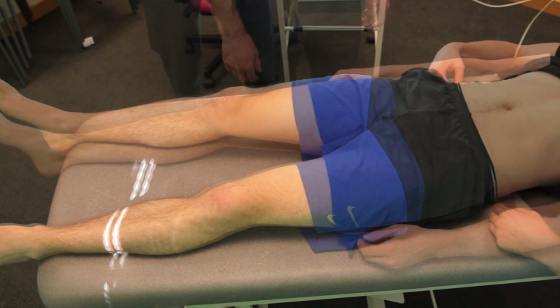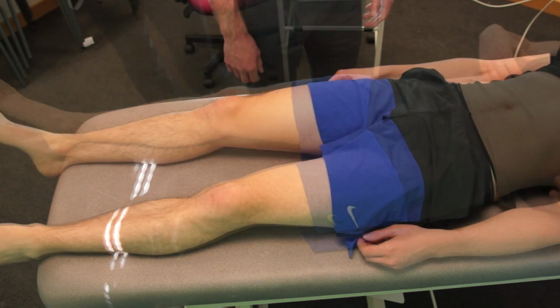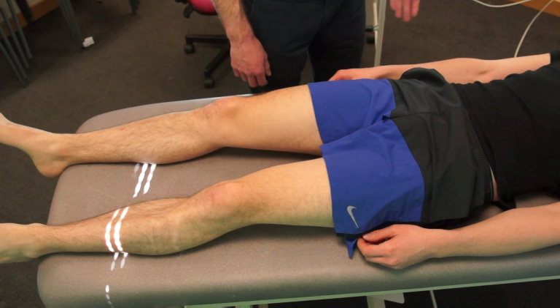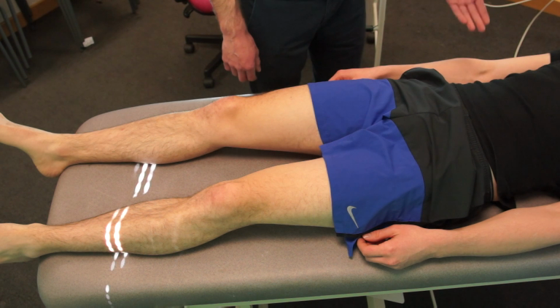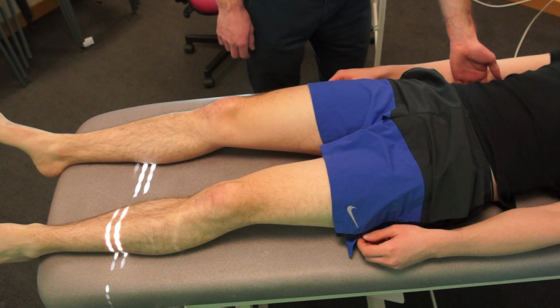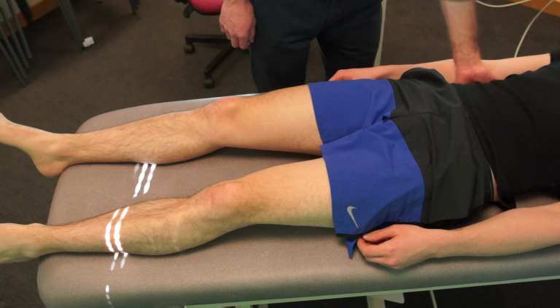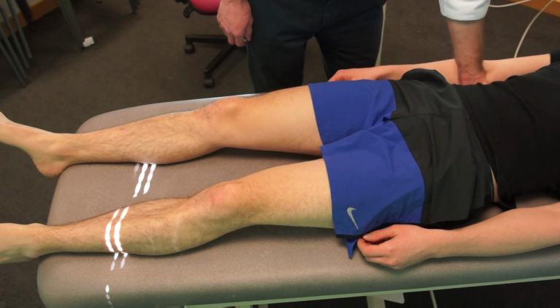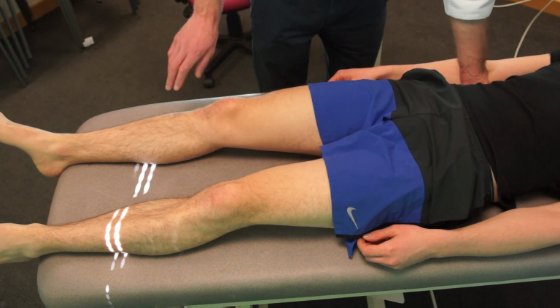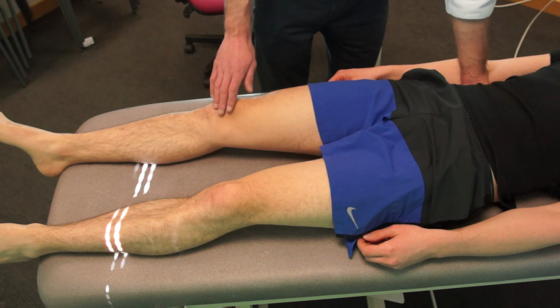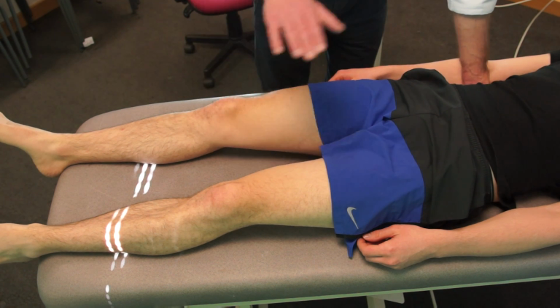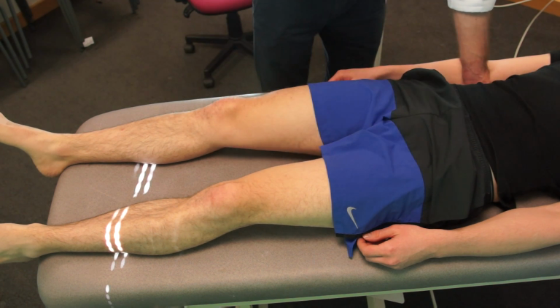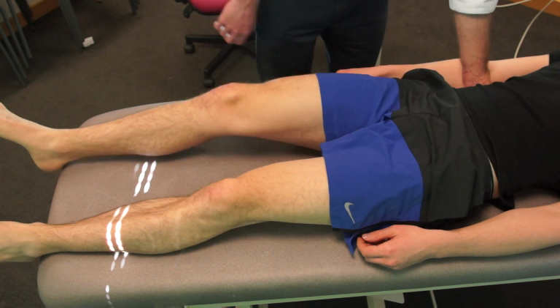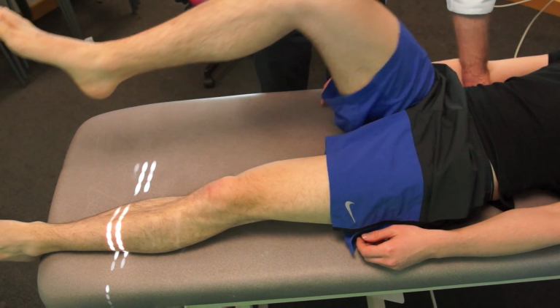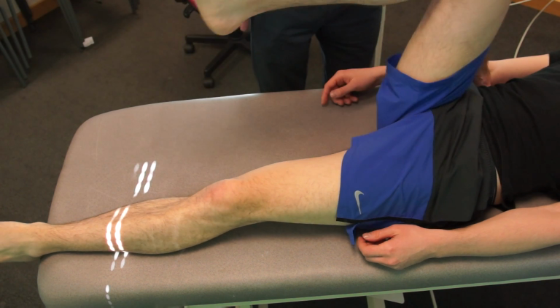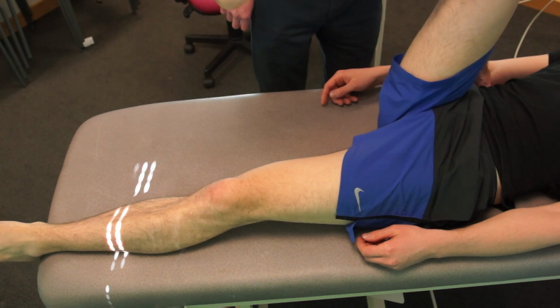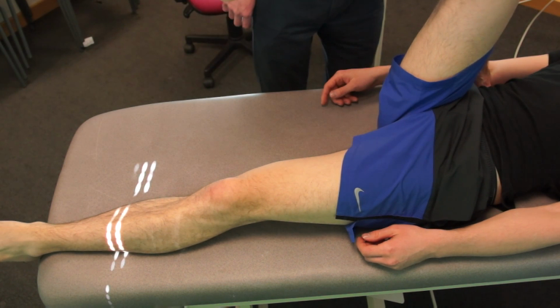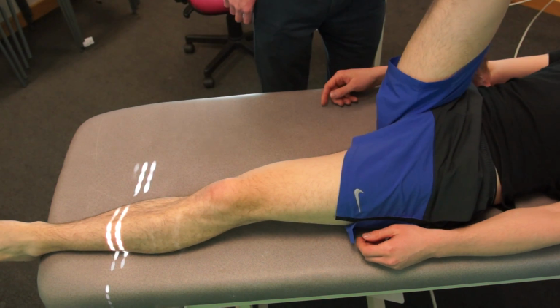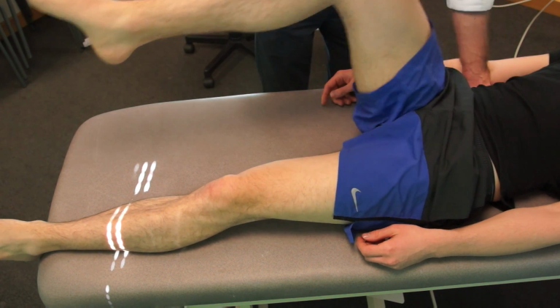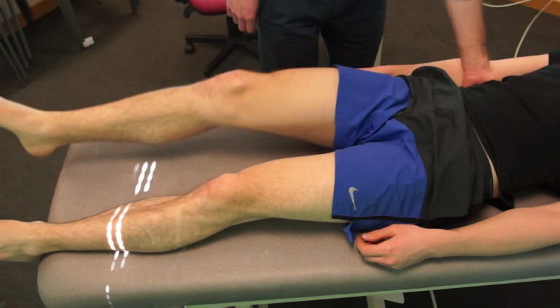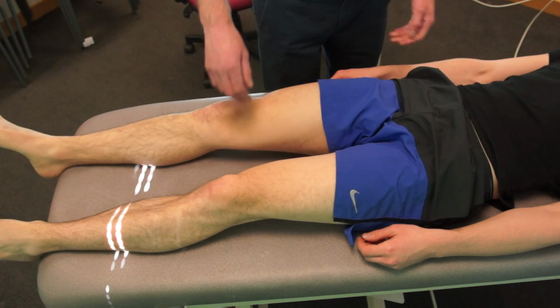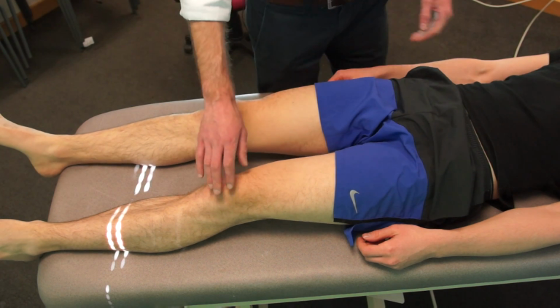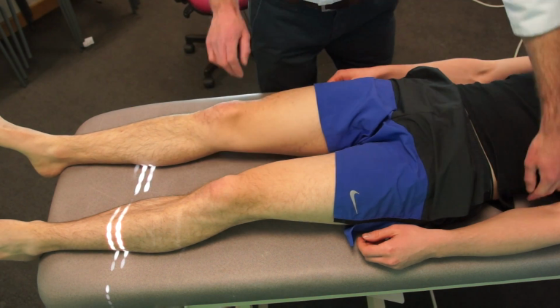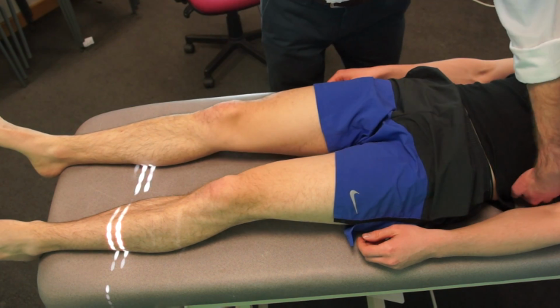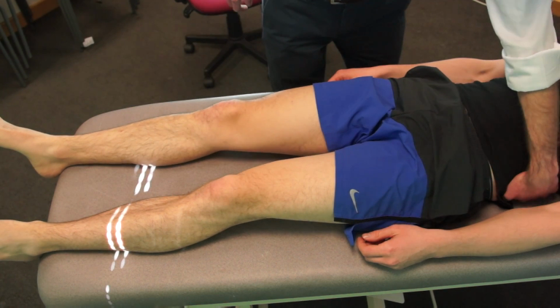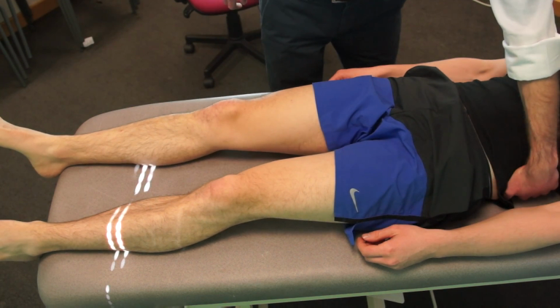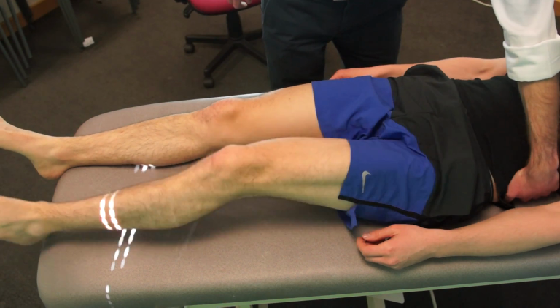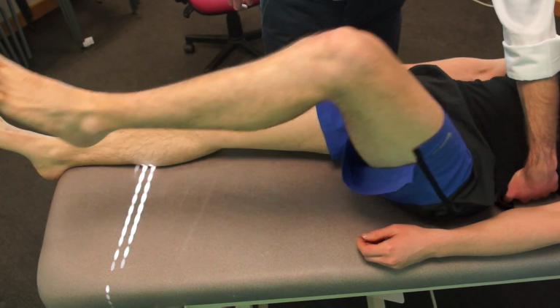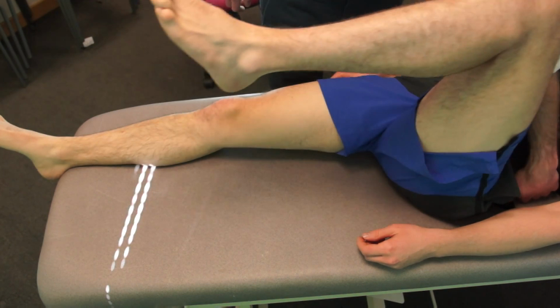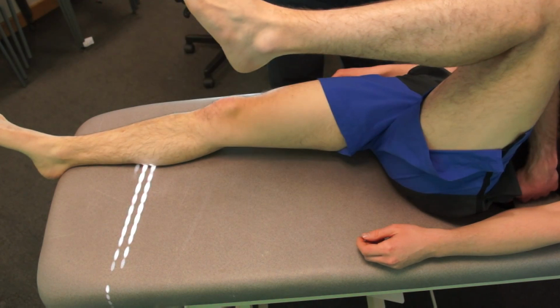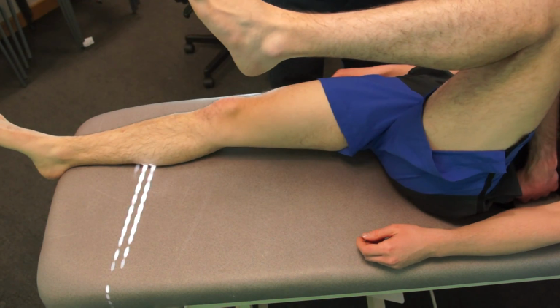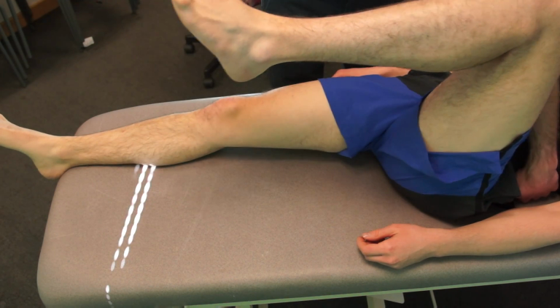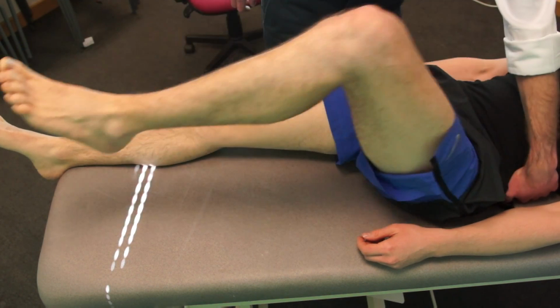I'm just going to put my hand at the lower of your back. And if you could raise your knee up to here for me. Okay, that's fine. And down again. And we'll do the same again on this side. Raise up. Okay, that's great. Thank you.